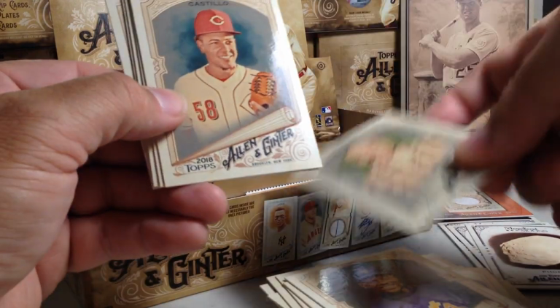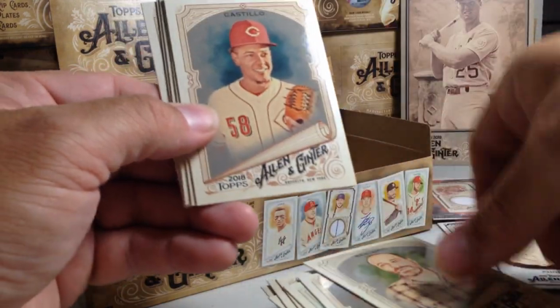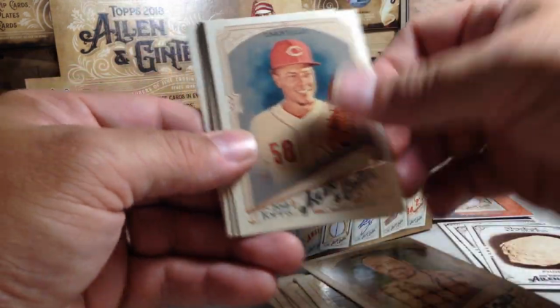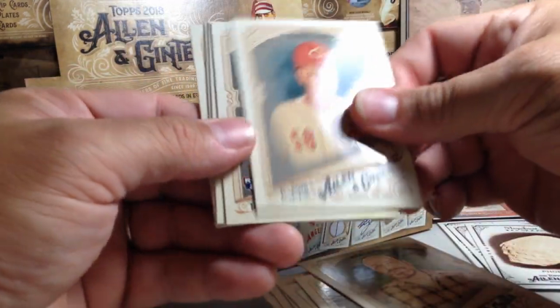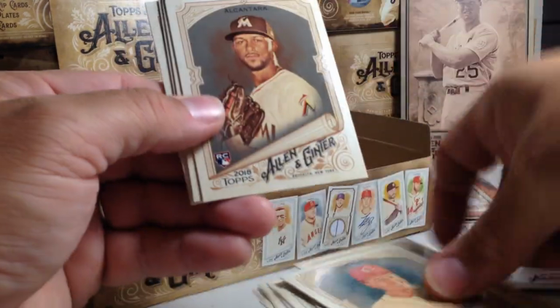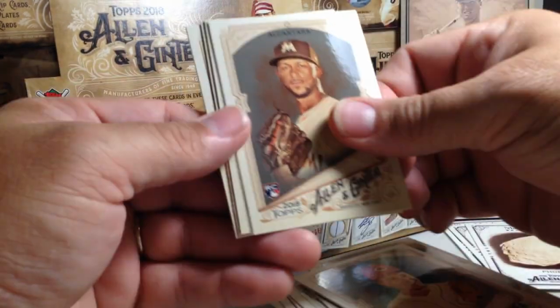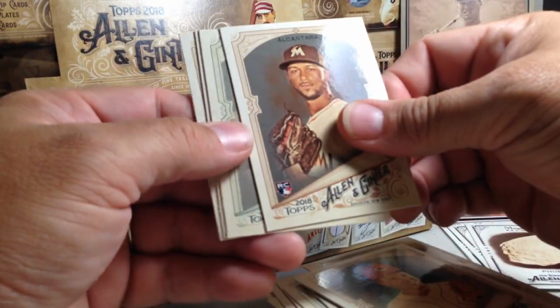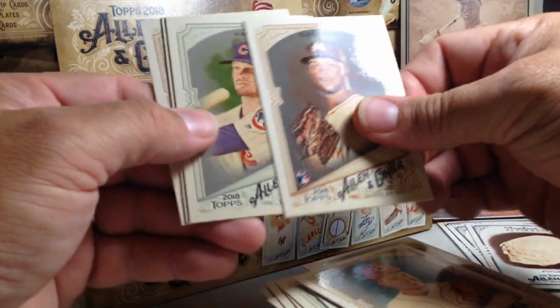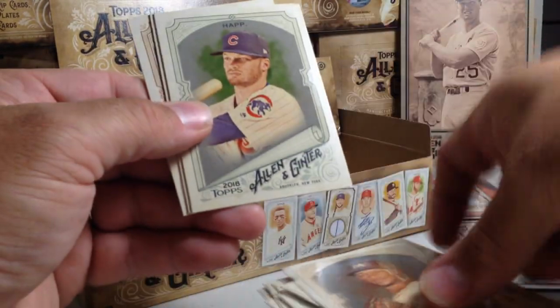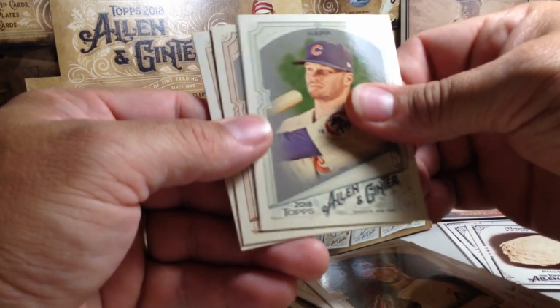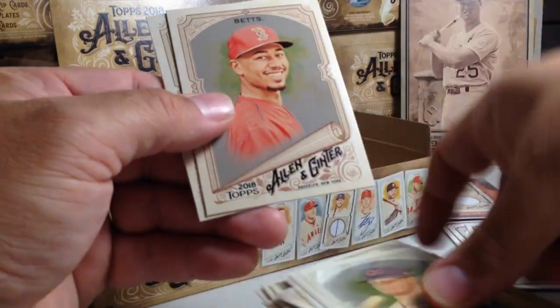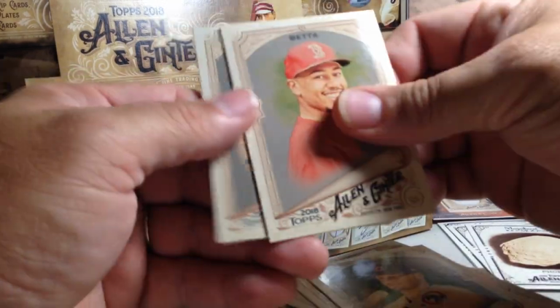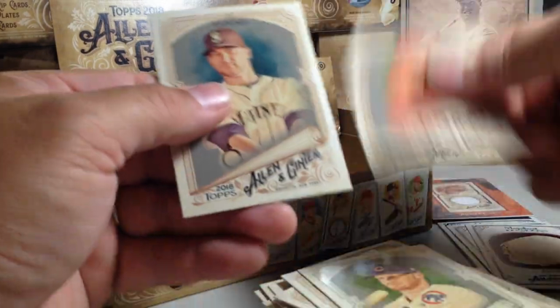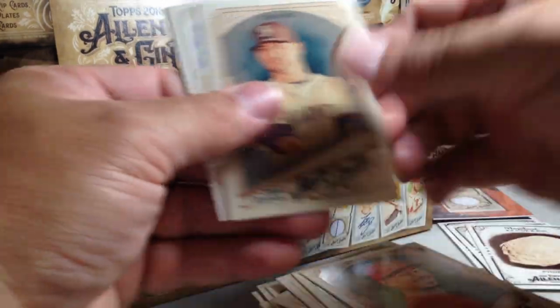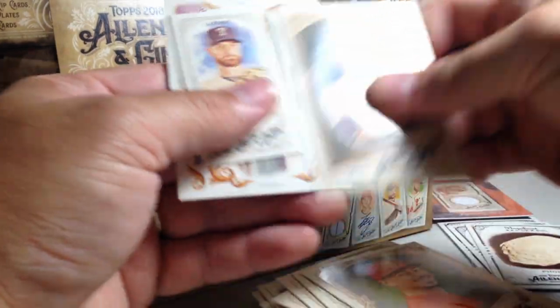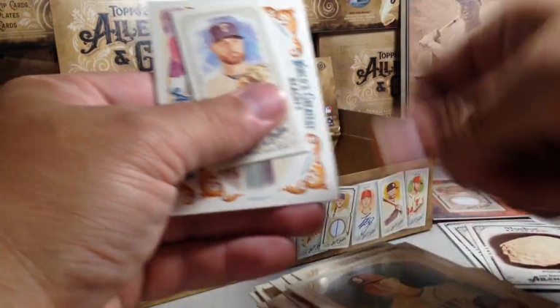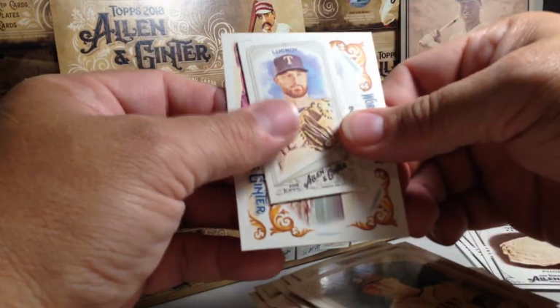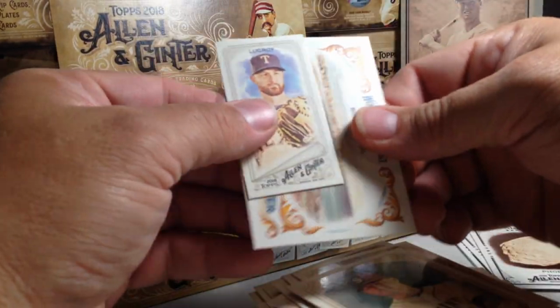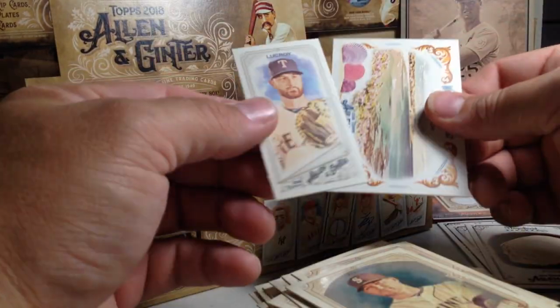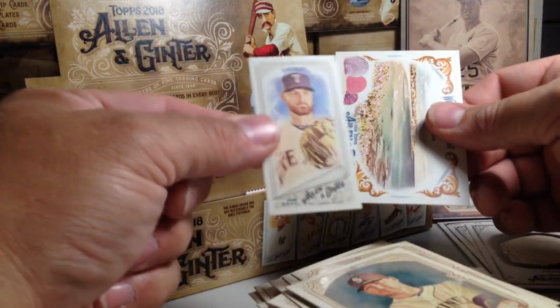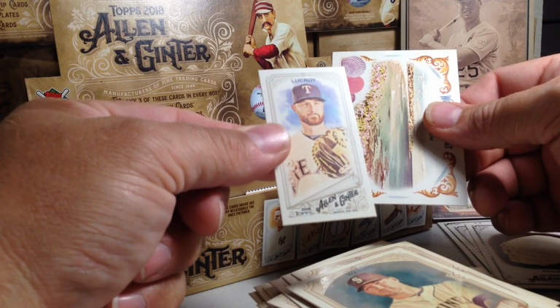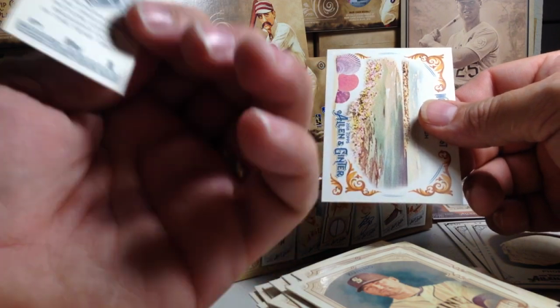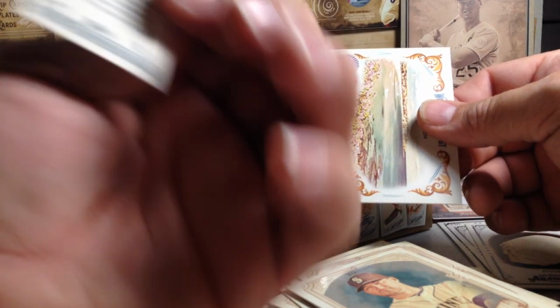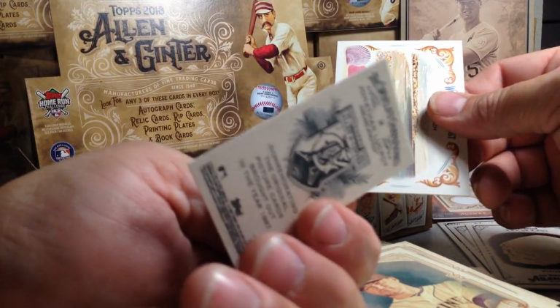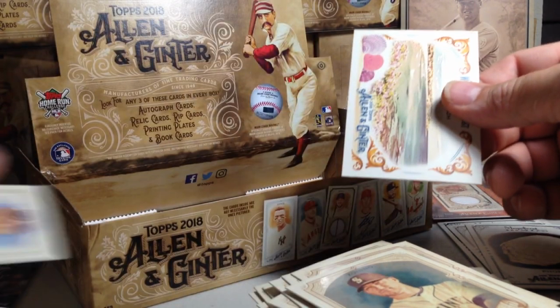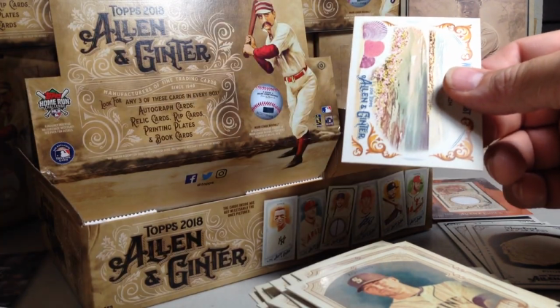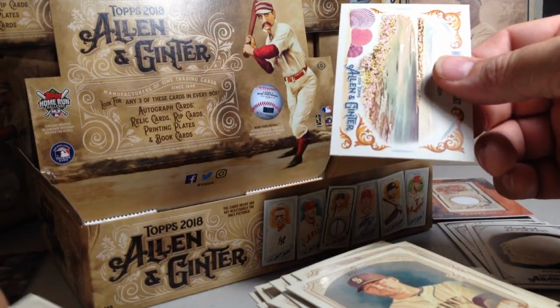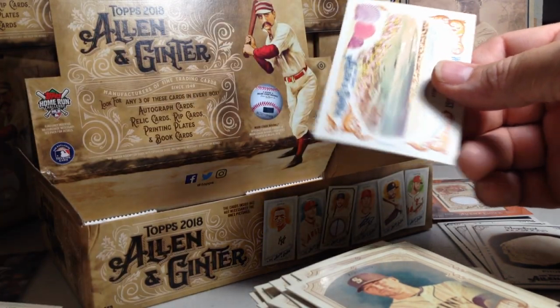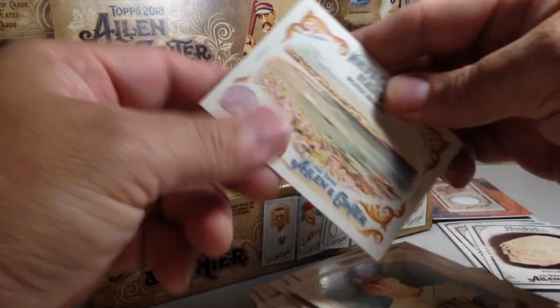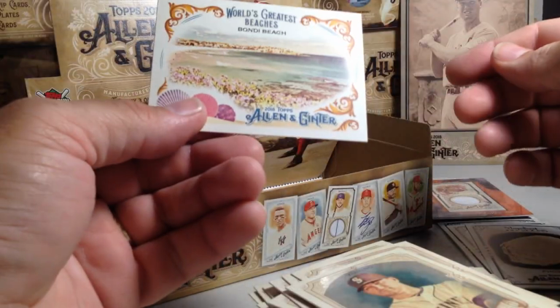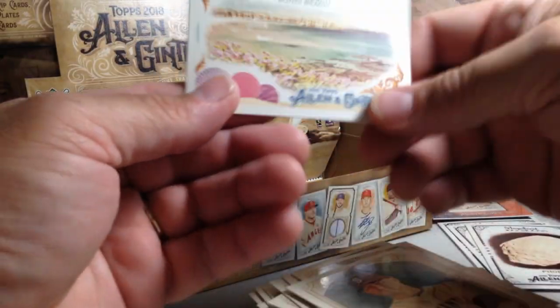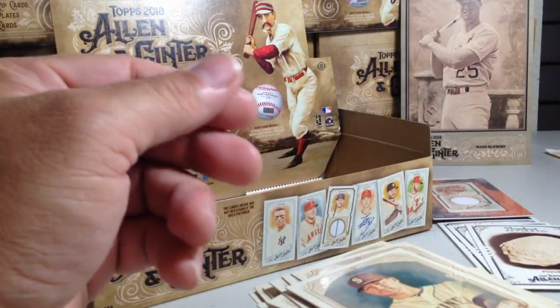John Benjamin, Luis Castillo, Sandy Alcantara rookie, Ian Happ, Mookie Betts, Mike Zunino, Jonathan LeCroy on the Rangers — which is very odd — A&G back, and Bondi Beach.